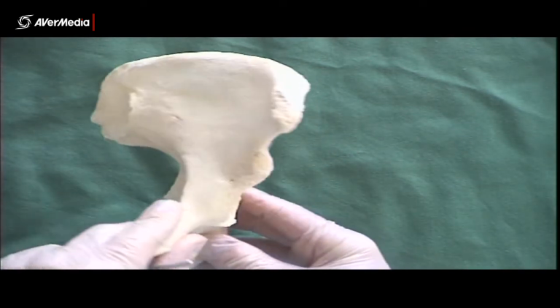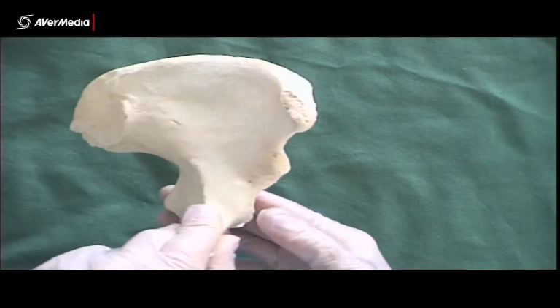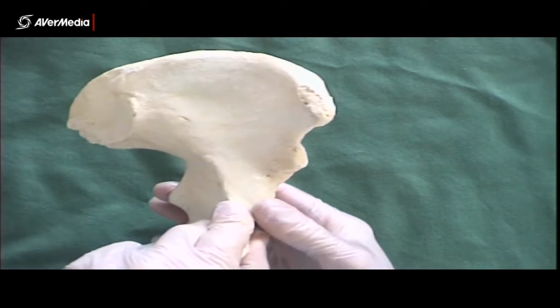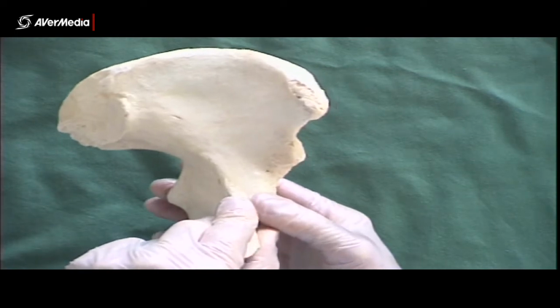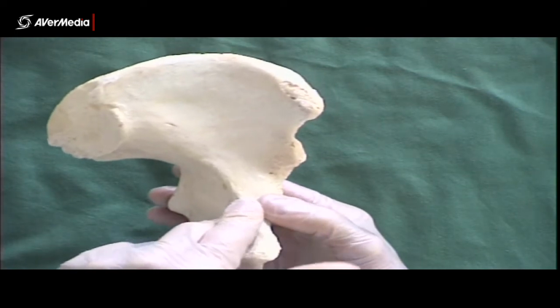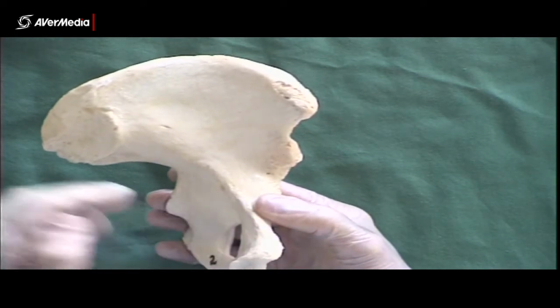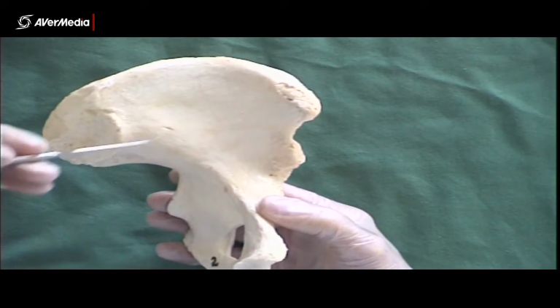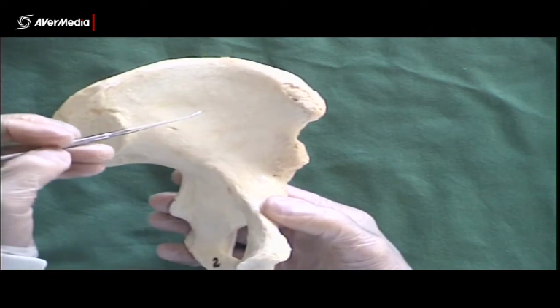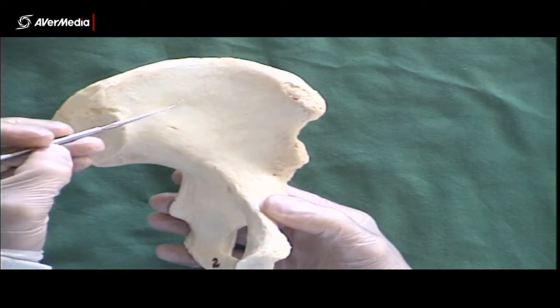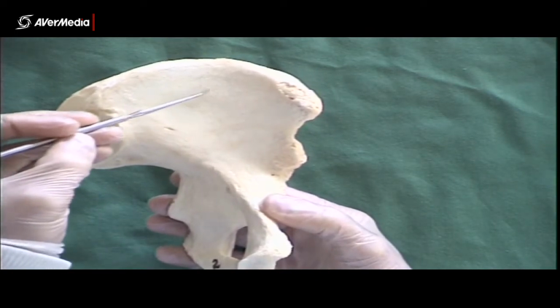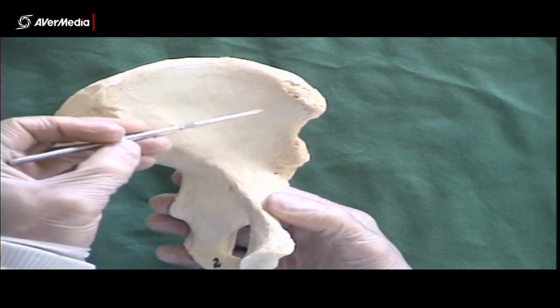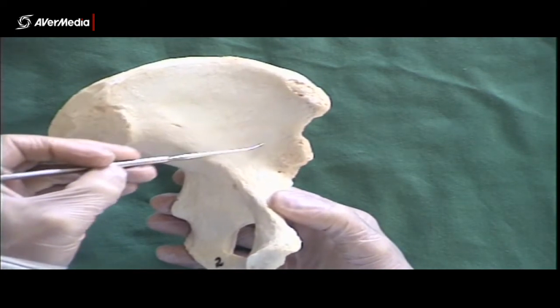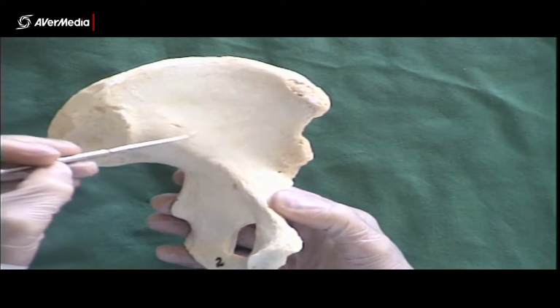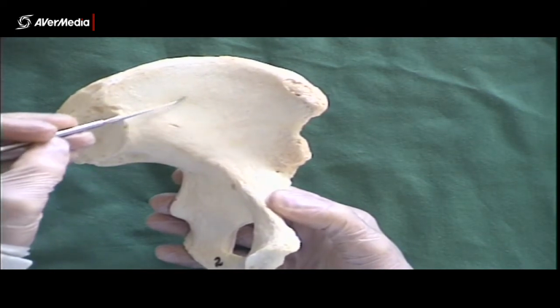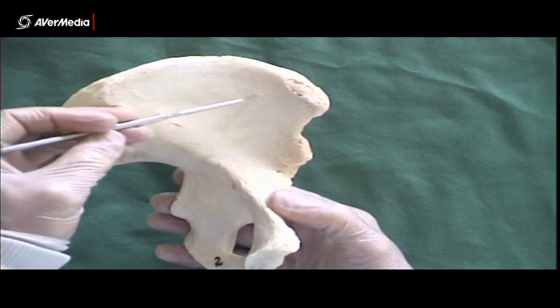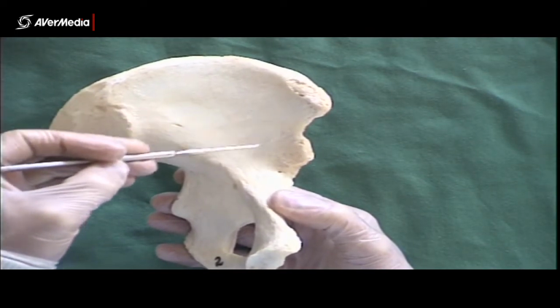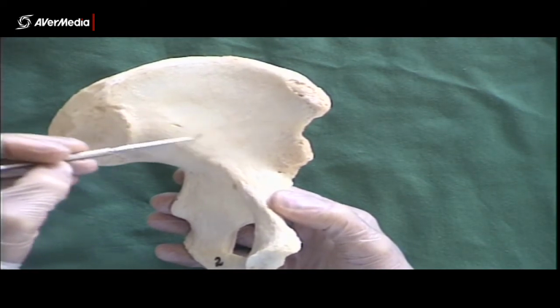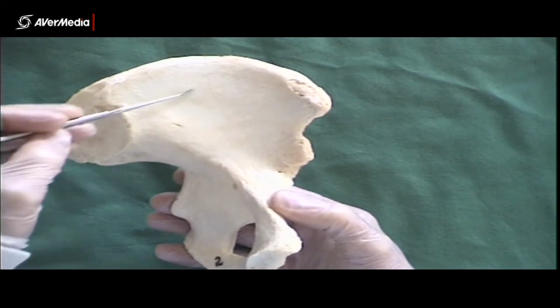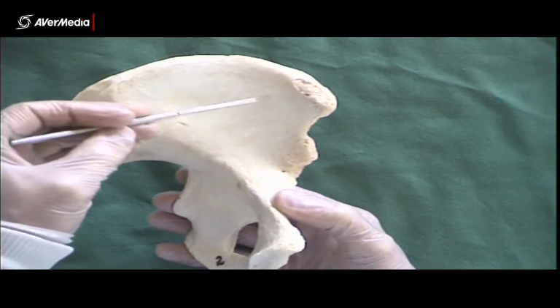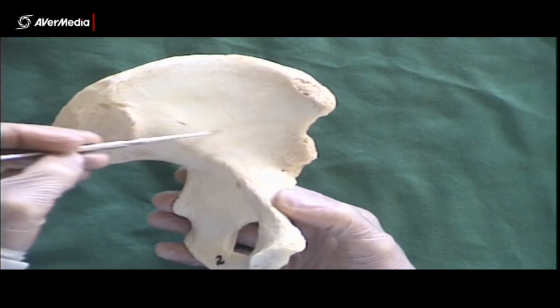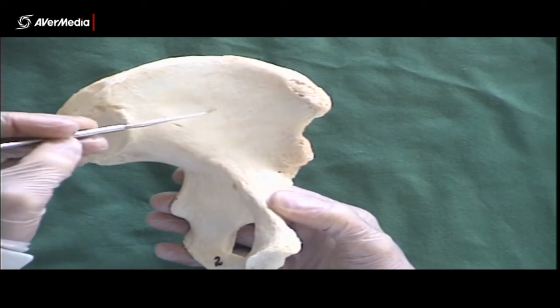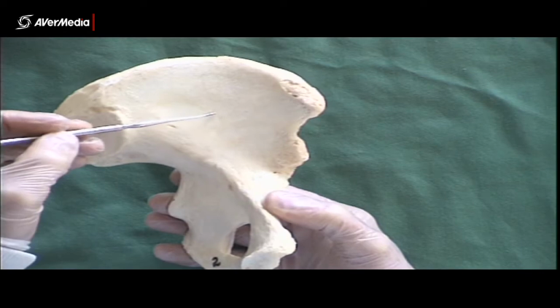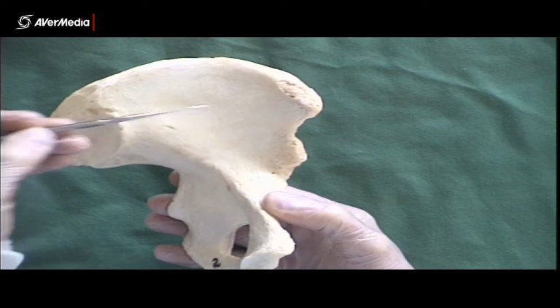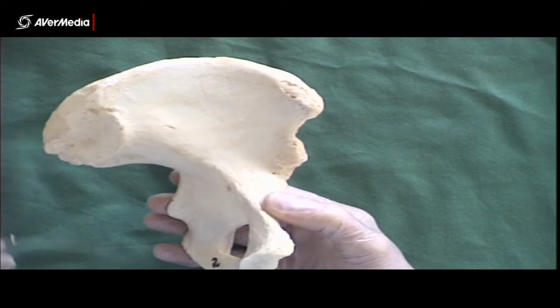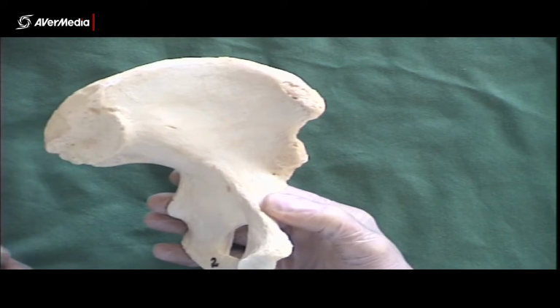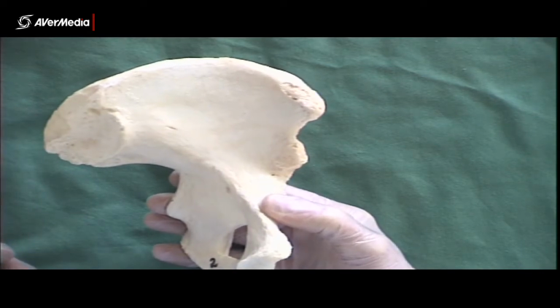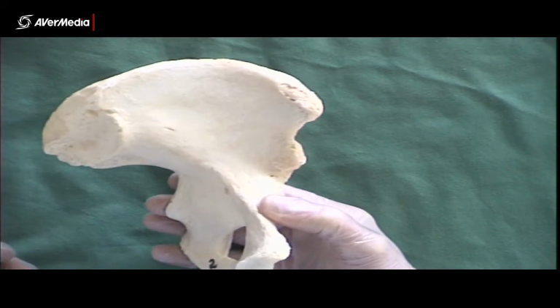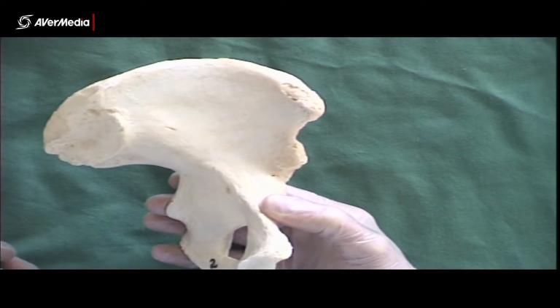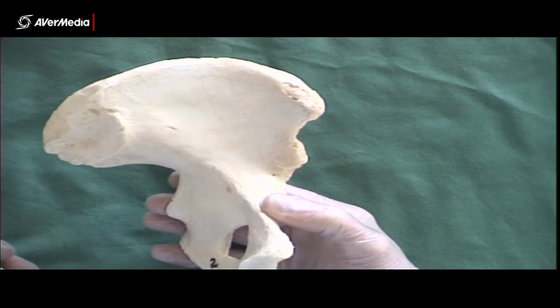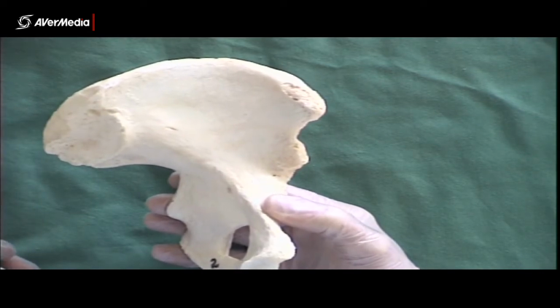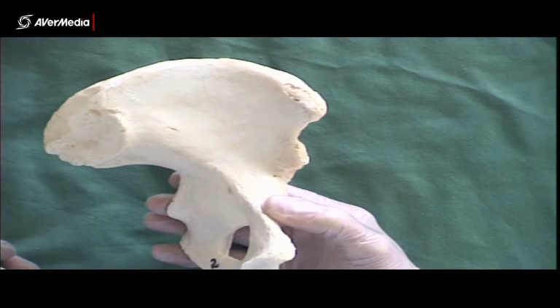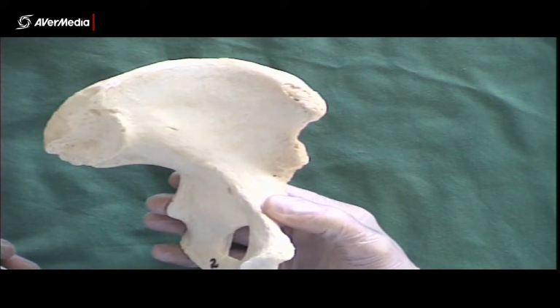From a medial point of view, we can see this fossa here is the iliac fossa, and of course the iliacus muscle sits in that.